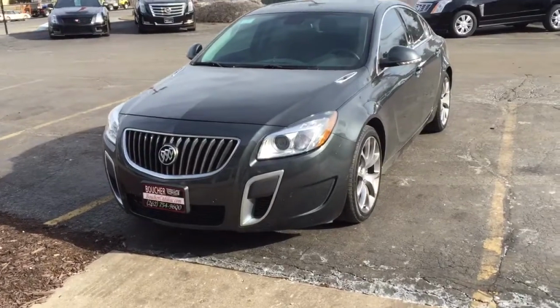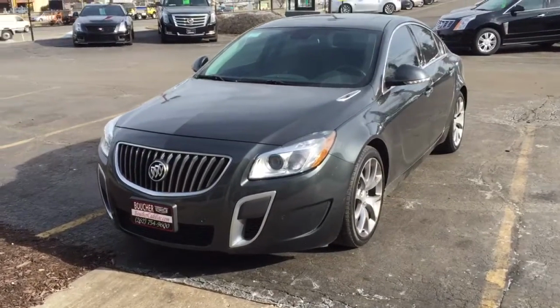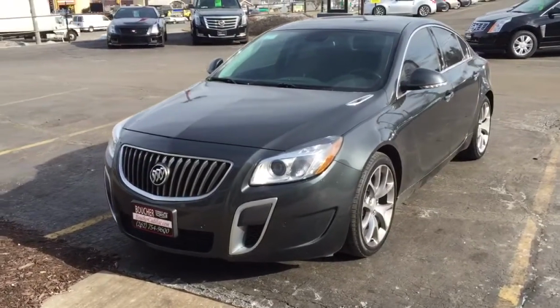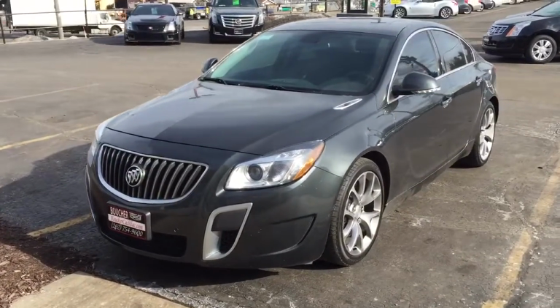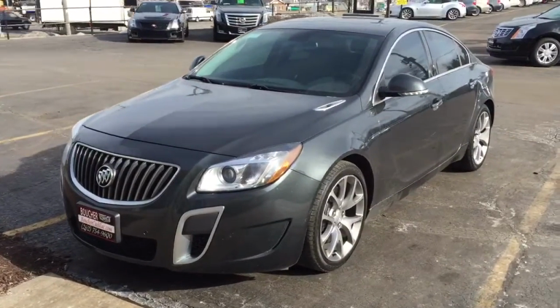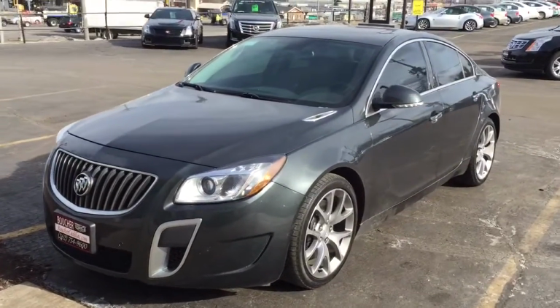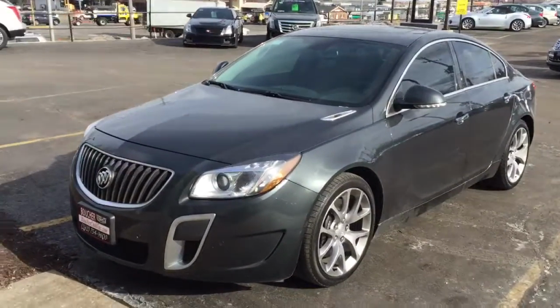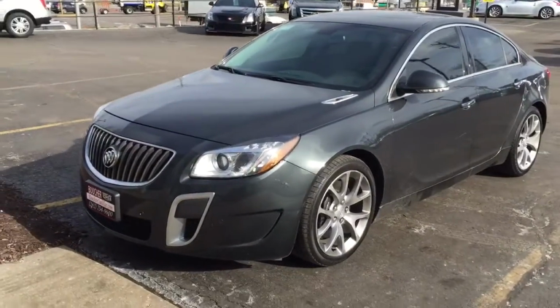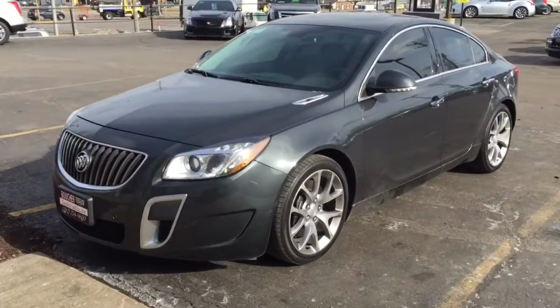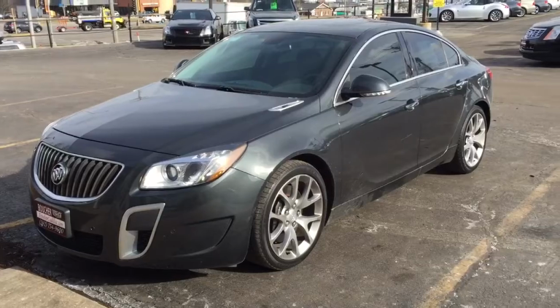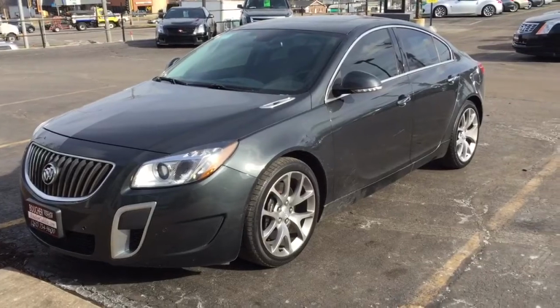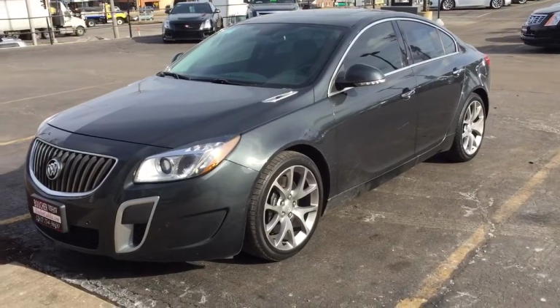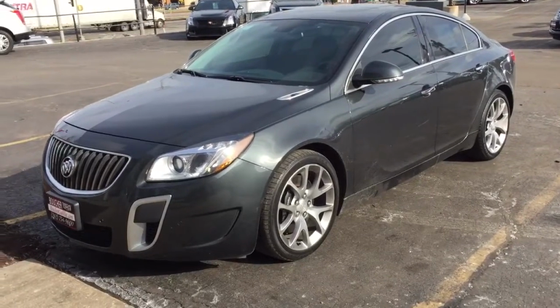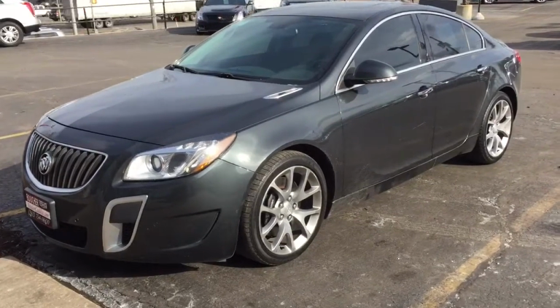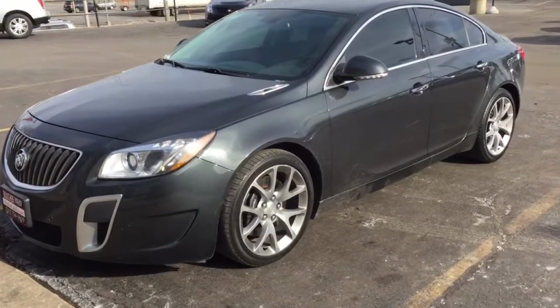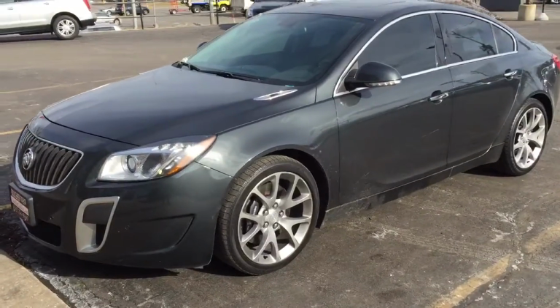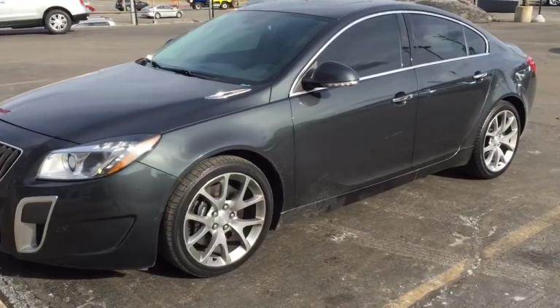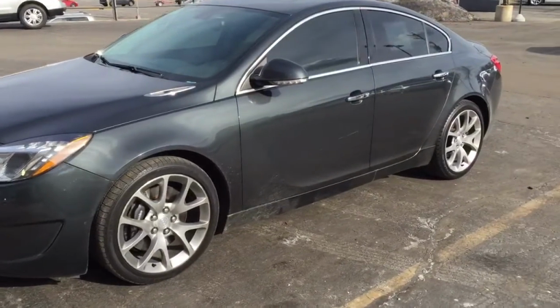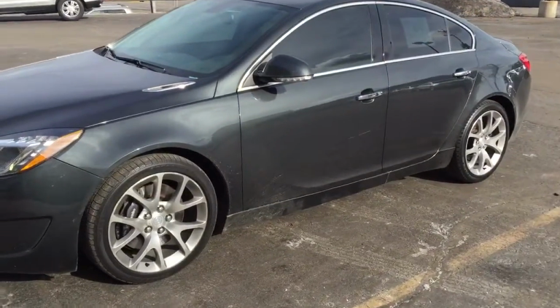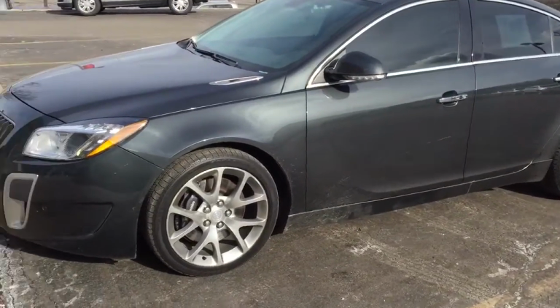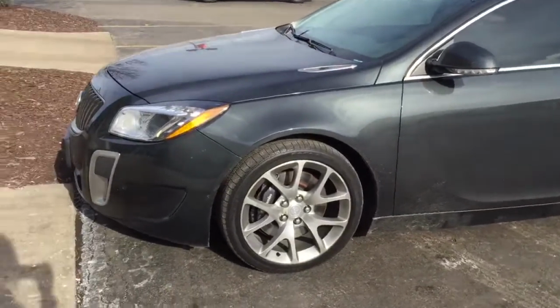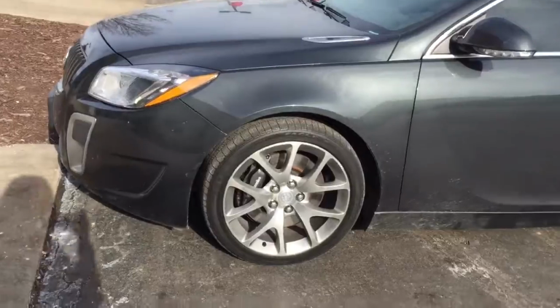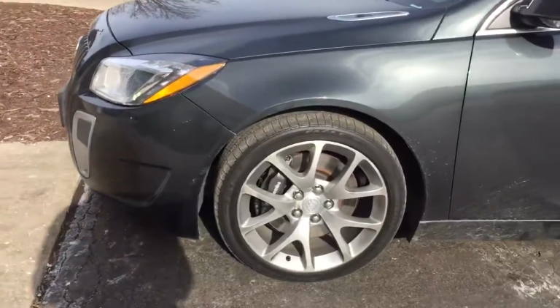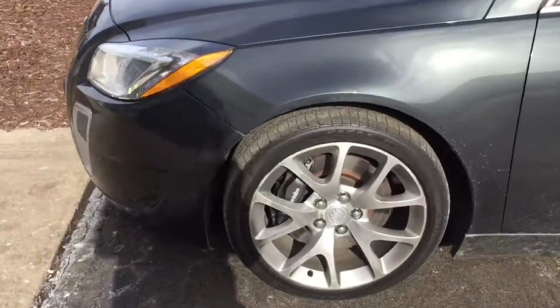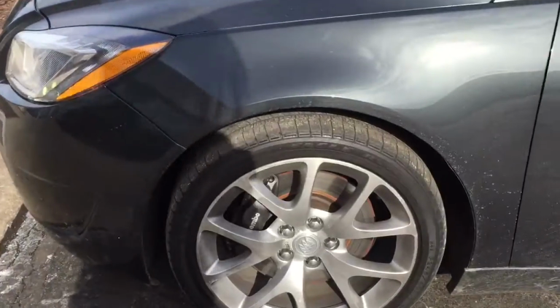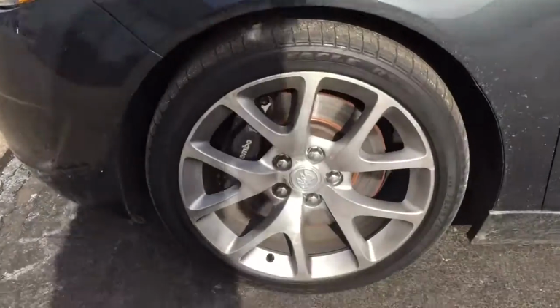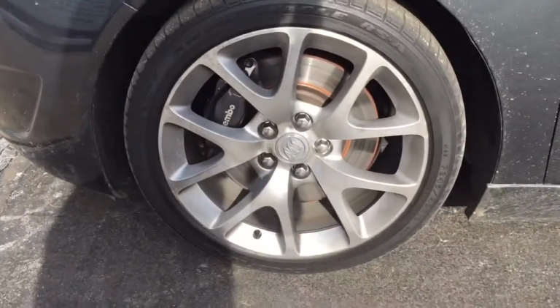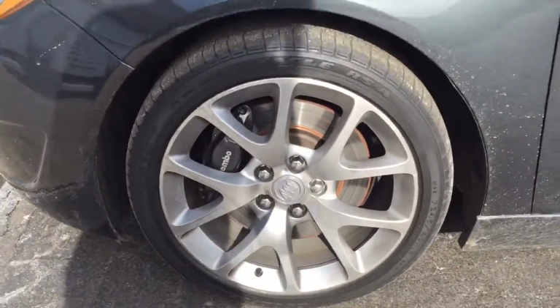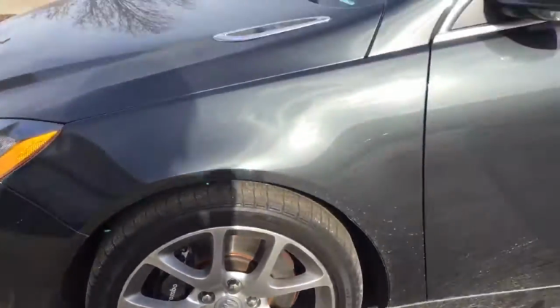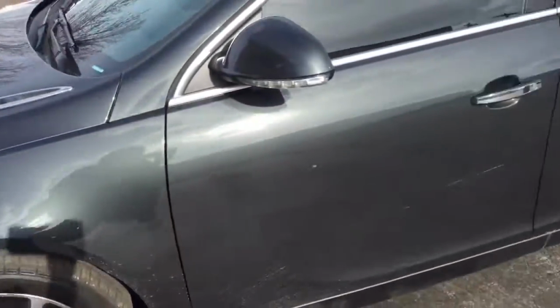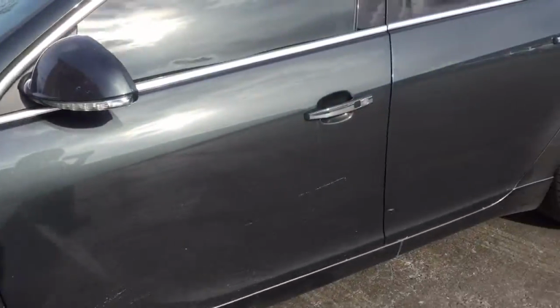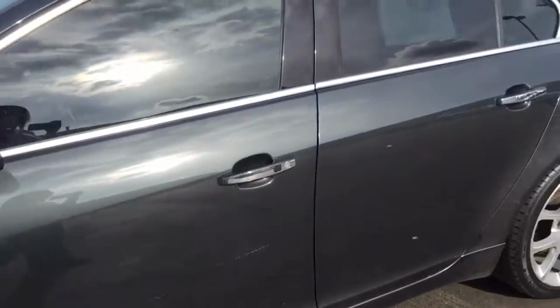Good morning, this is Devon with Boucher Cadillac, showing you this super clean 2012 Buick Regal that we have available. You can see this Buick does have the upgraded rims with the Brembo brakes on it.